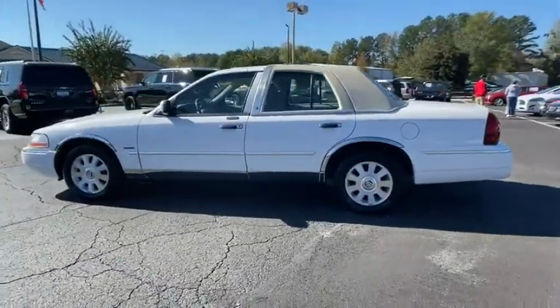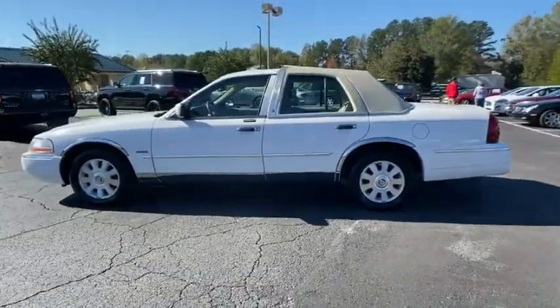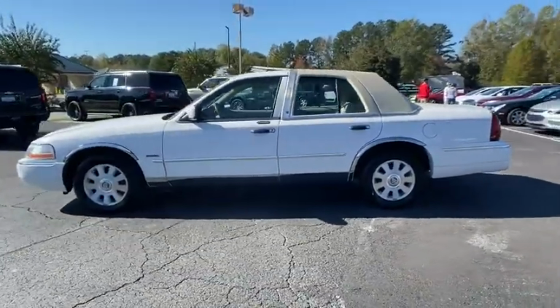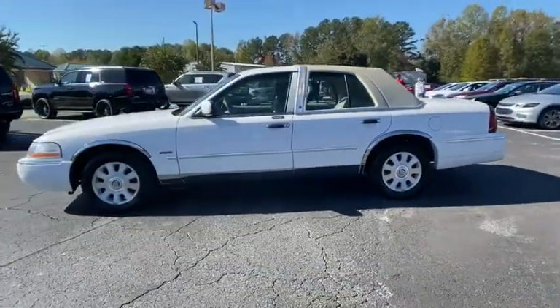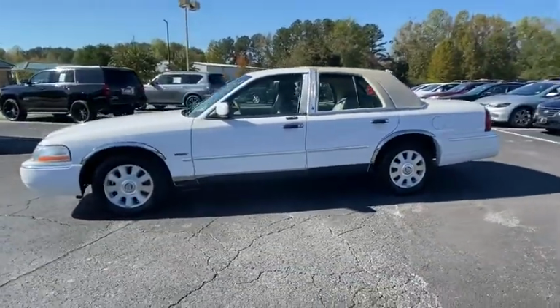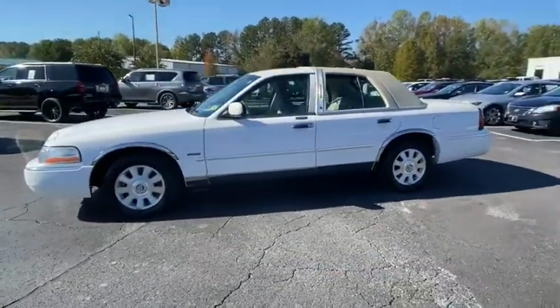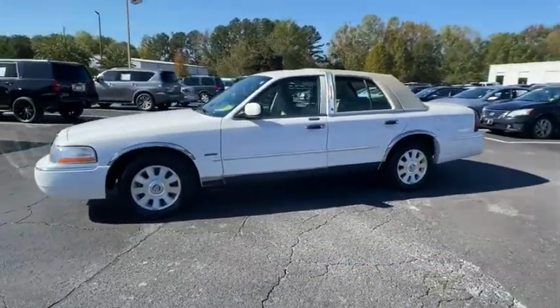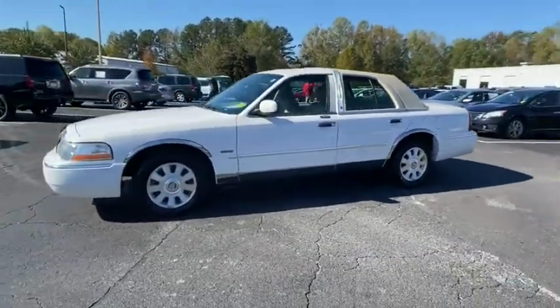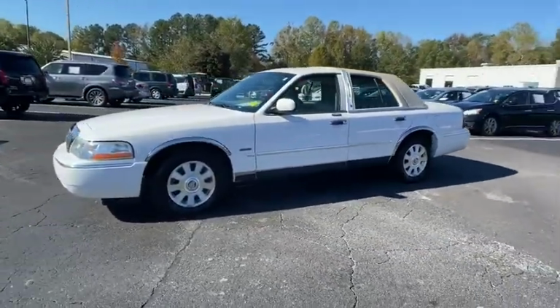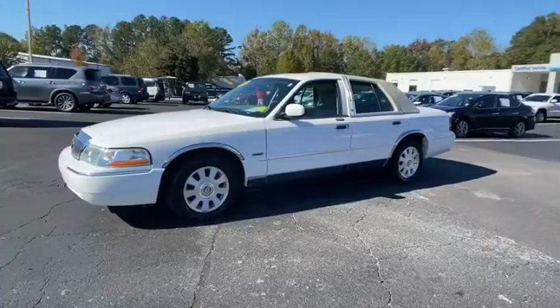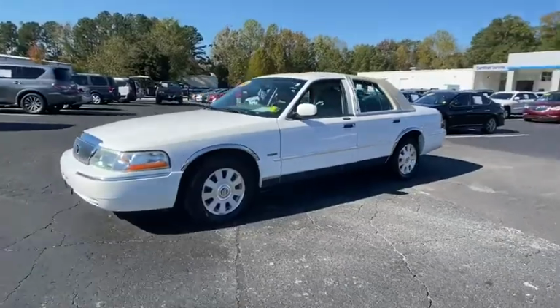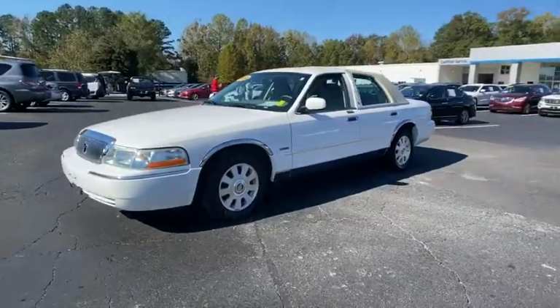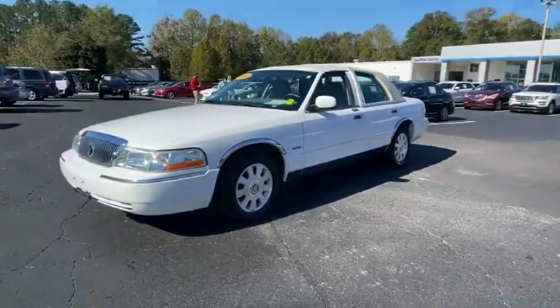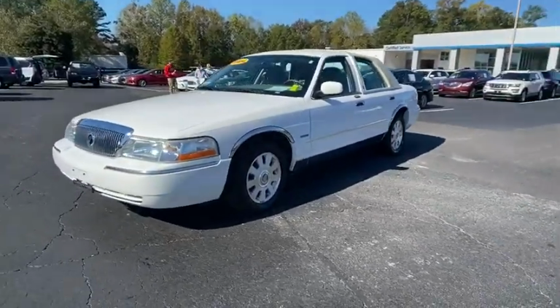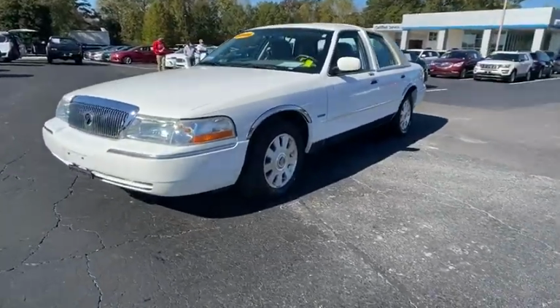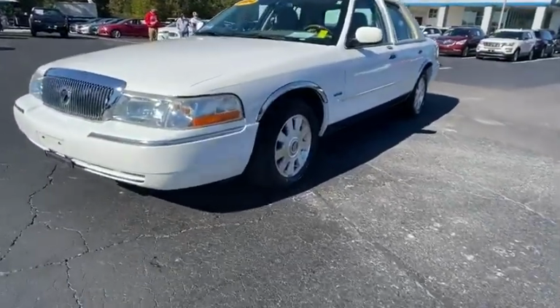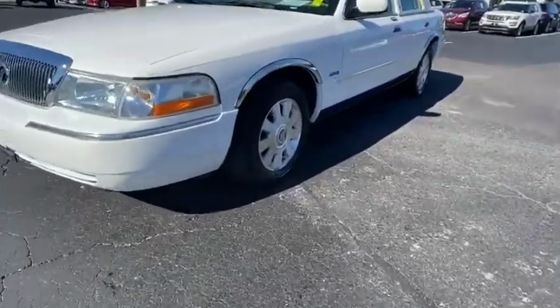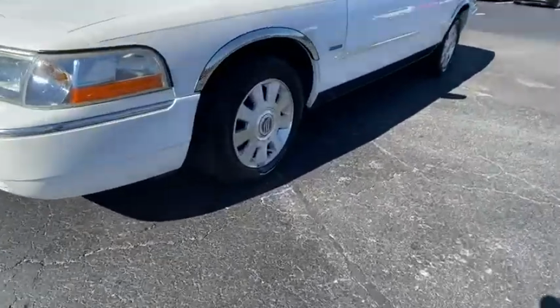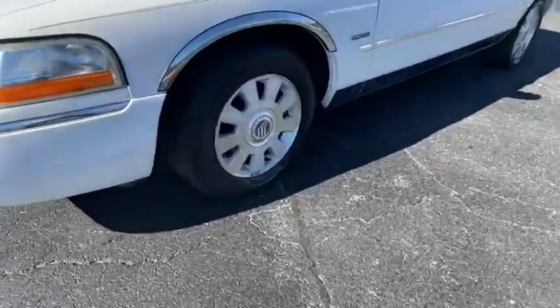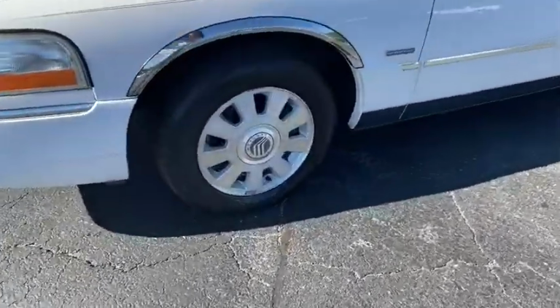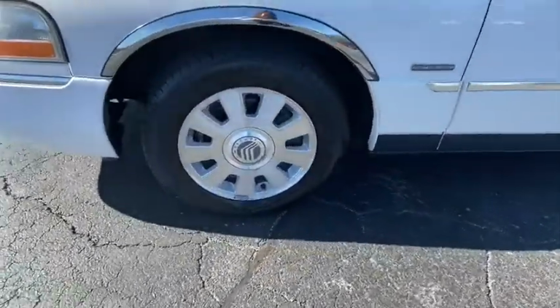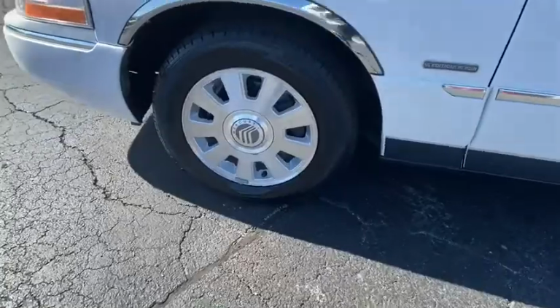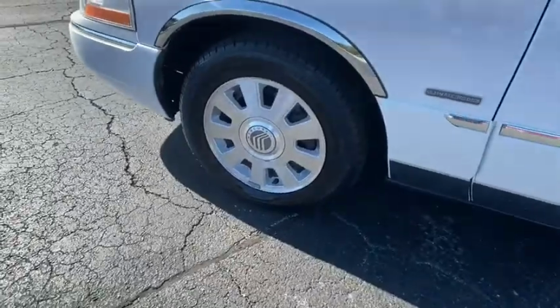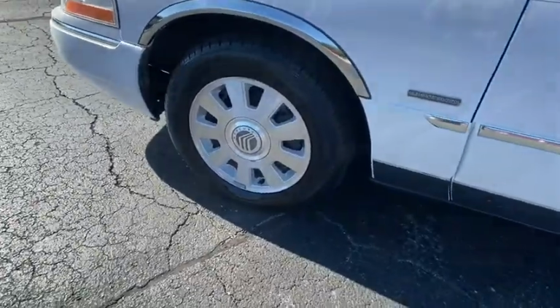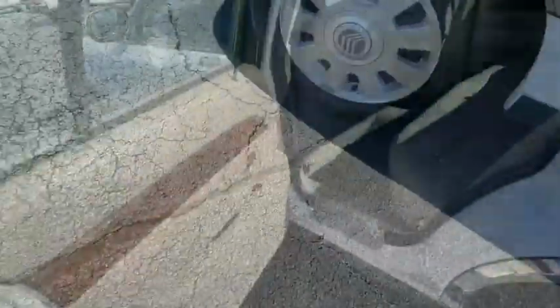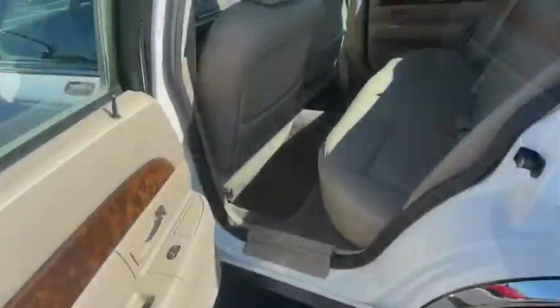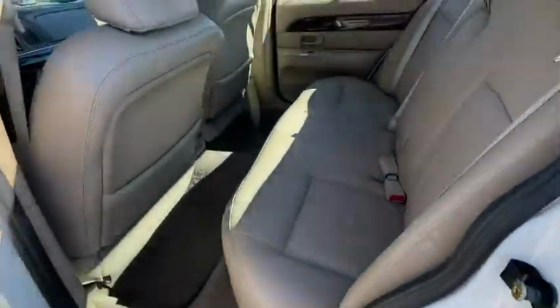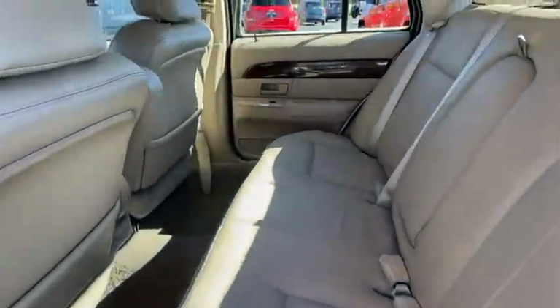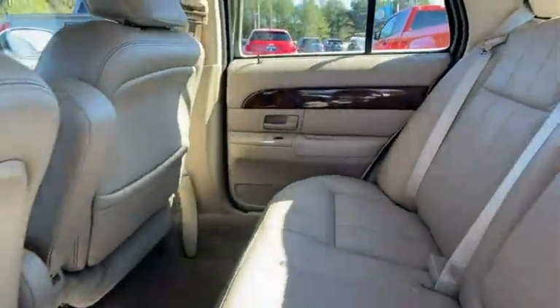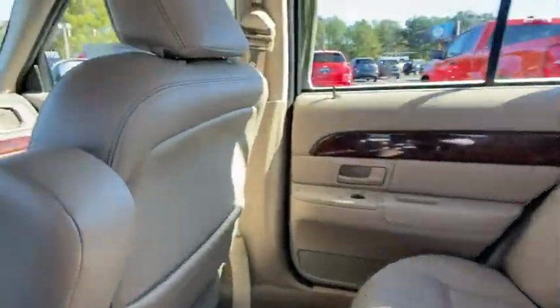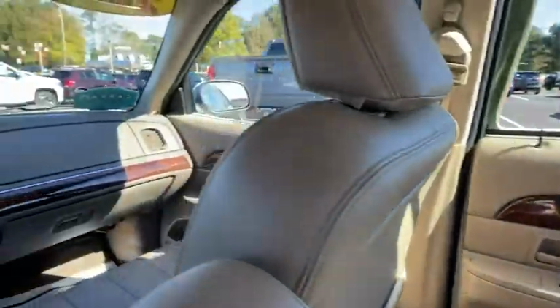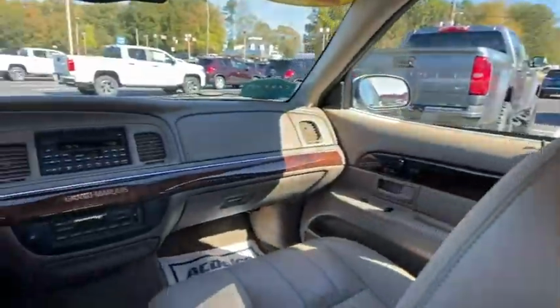Keyless entry, heated mirrors, power passenger seat, aluminum wheels, power driver seat, rear wheel drive, passenger adjustable lumbar, leather steering wheel, driver adjustable lumbar, intermittent wipers.